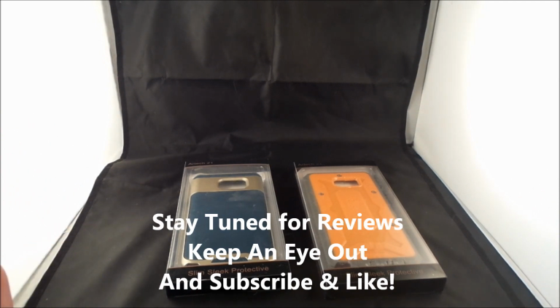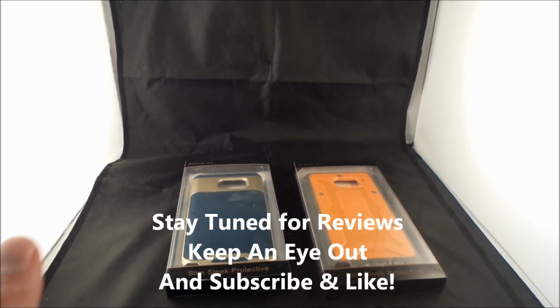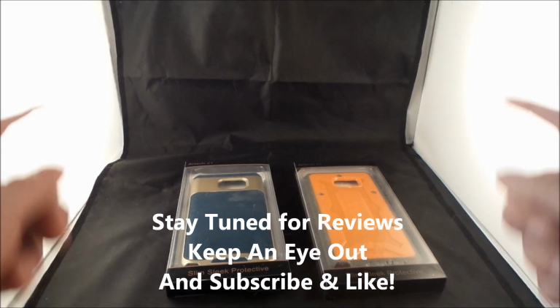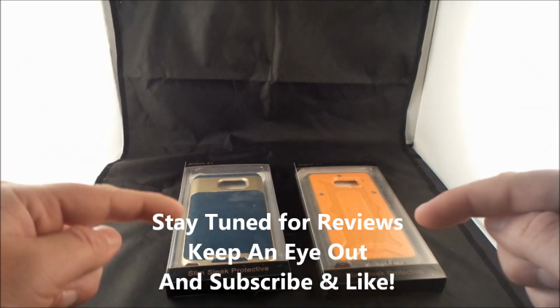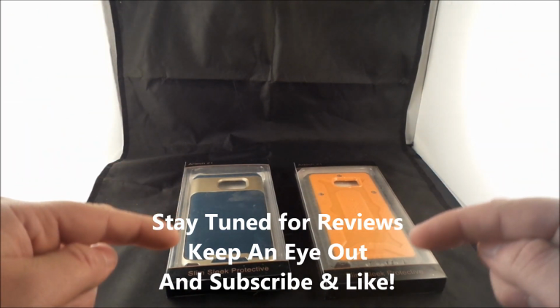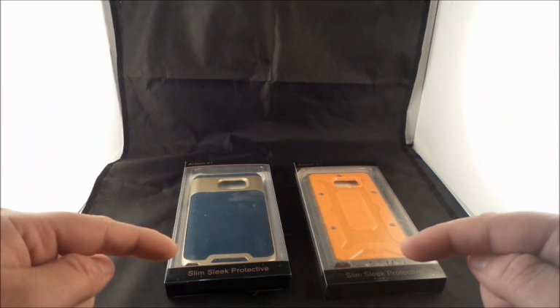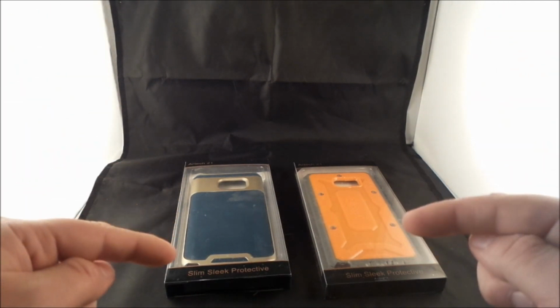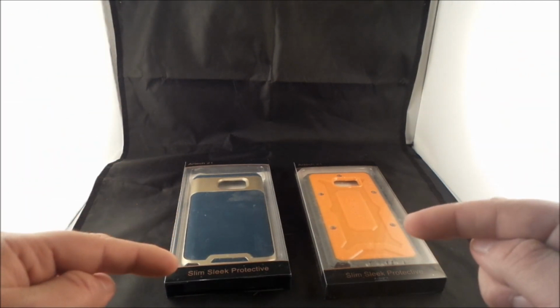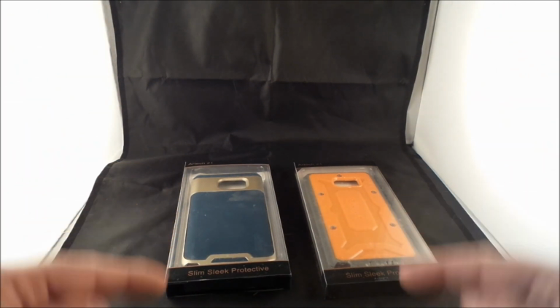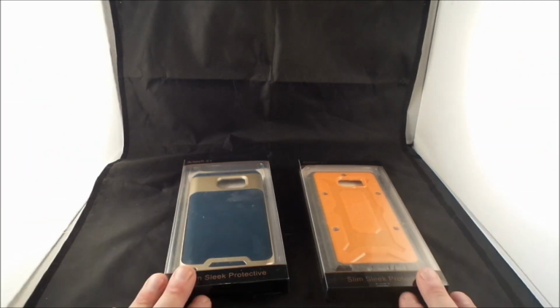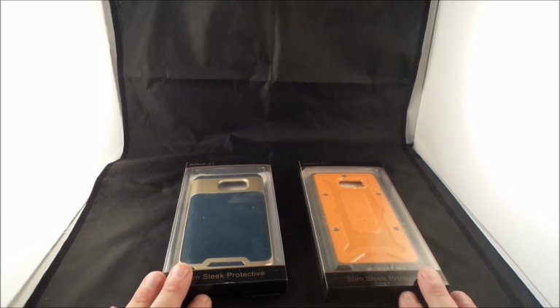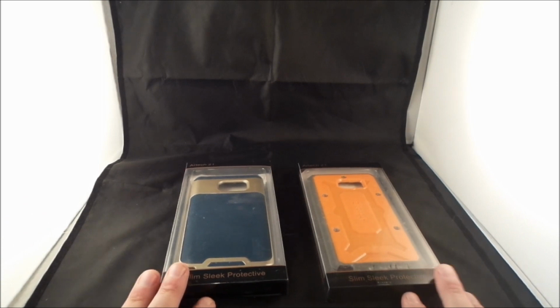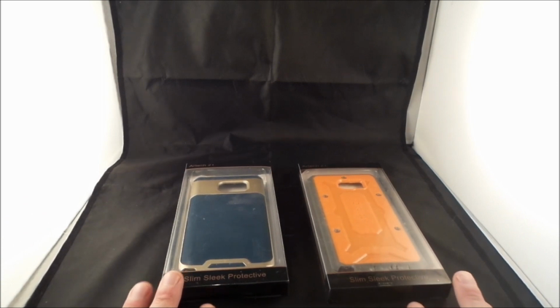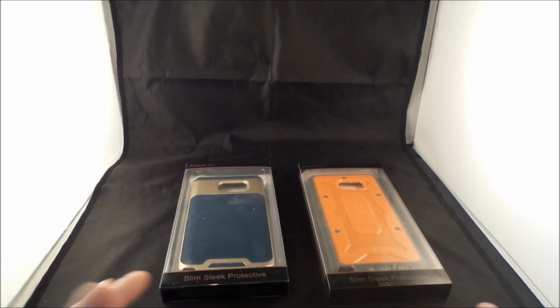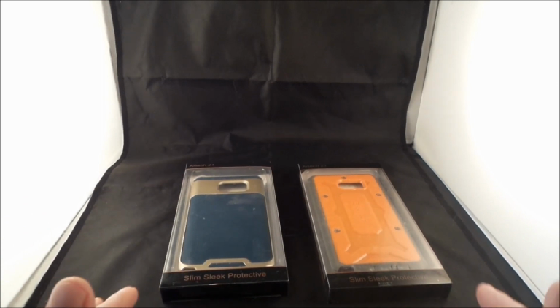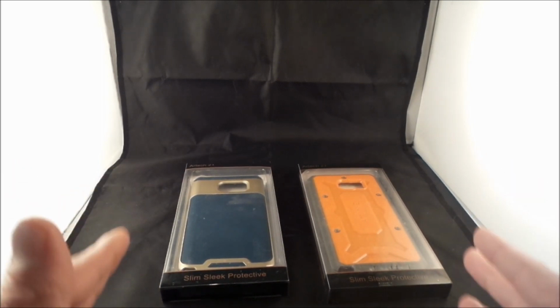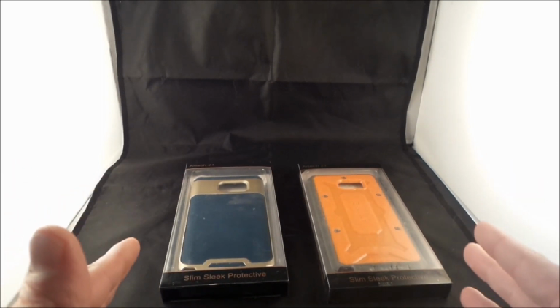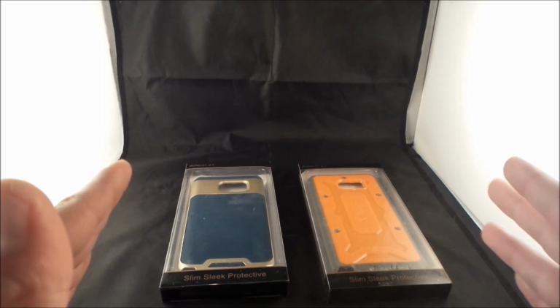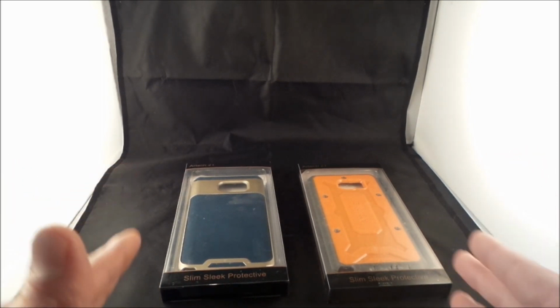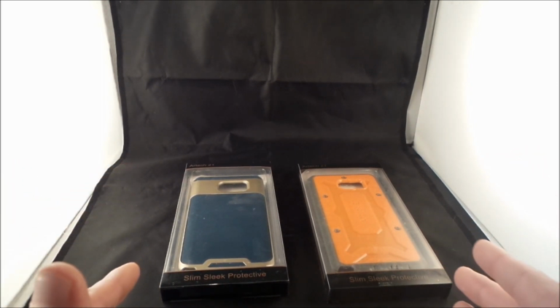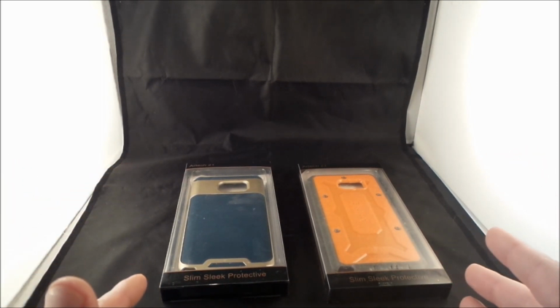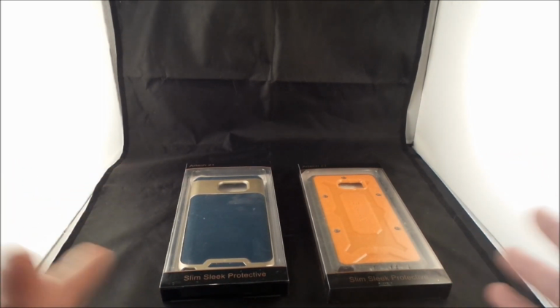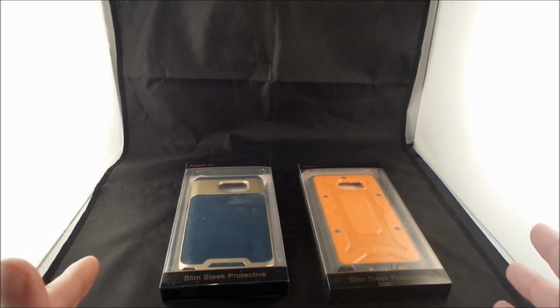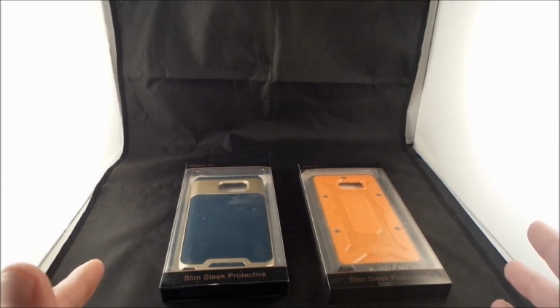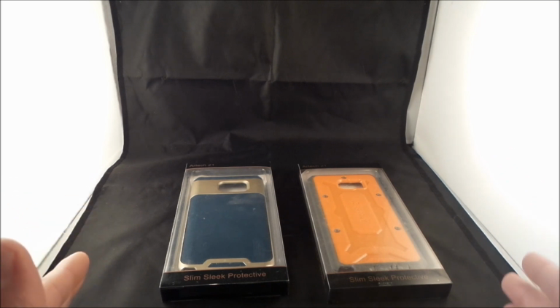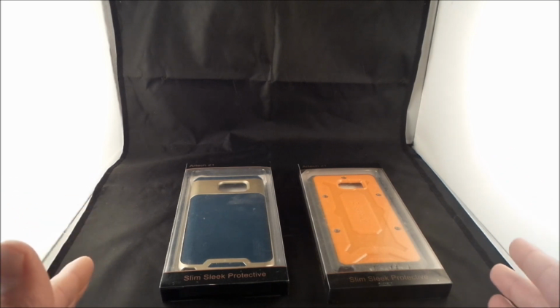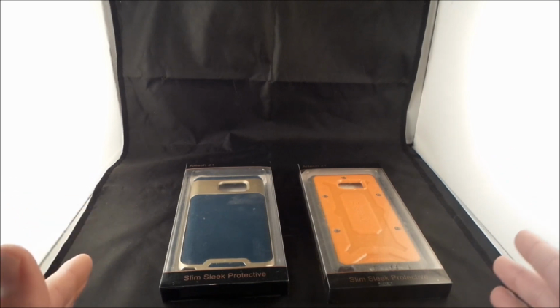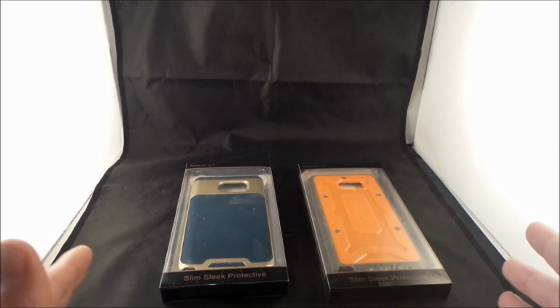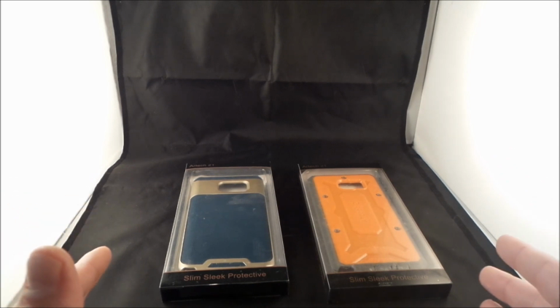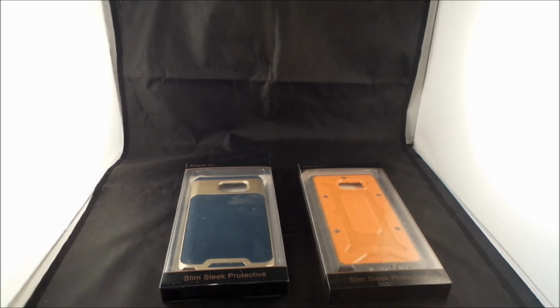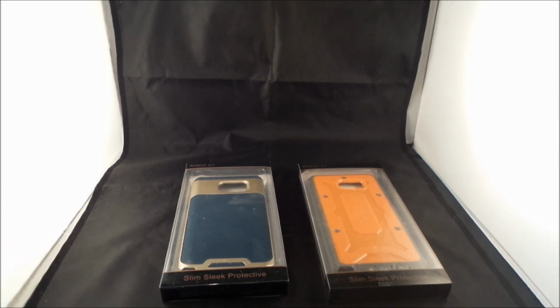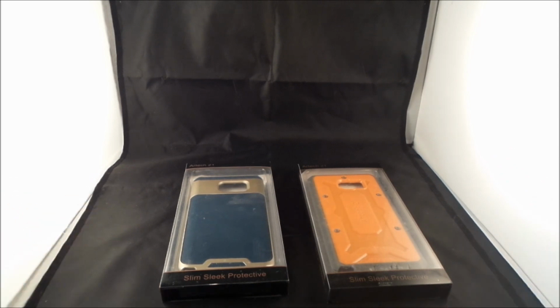Make sure you guys look below the video to check out the link where you'd be able to see all the cases, and if there's one that fits your needs go ahead and grab it. I hope you guys like this video — stay tuned for more, make sure you hit like and subscribe, and I'll see you guys later.